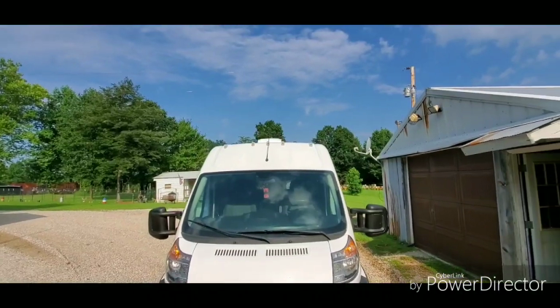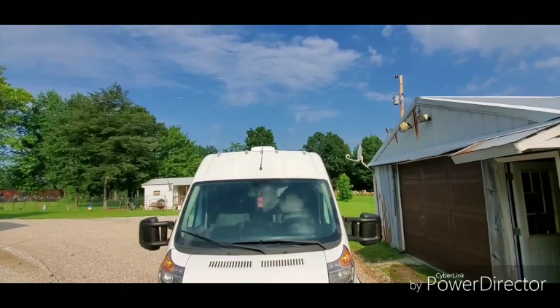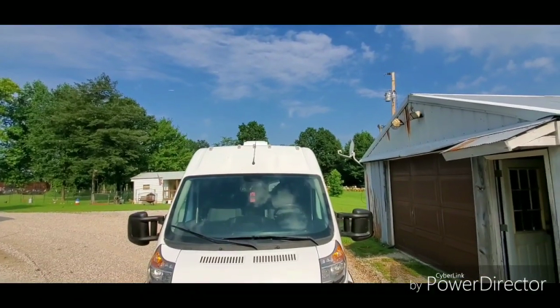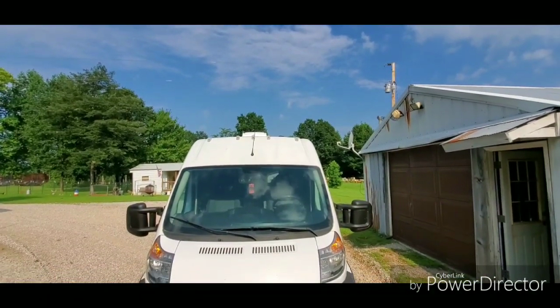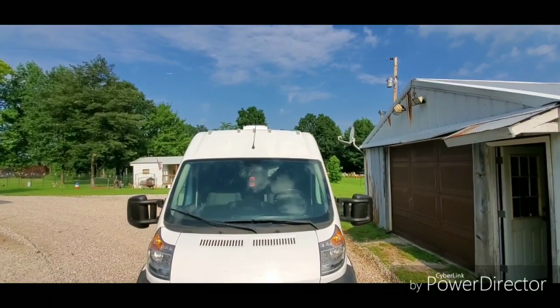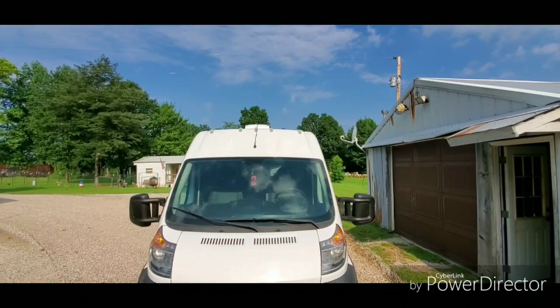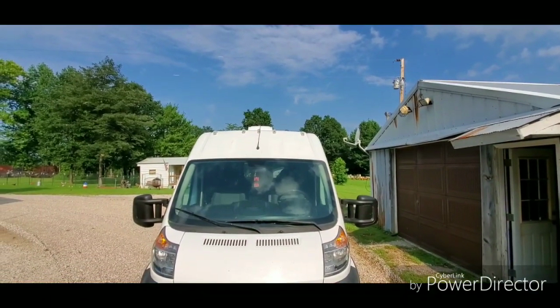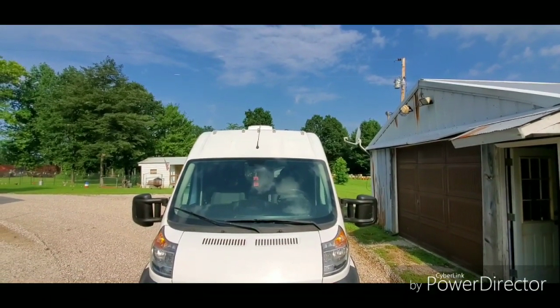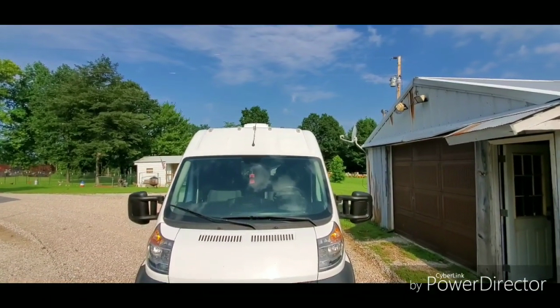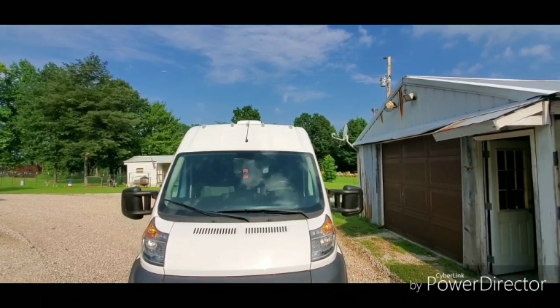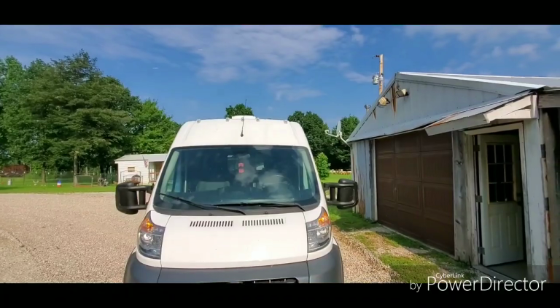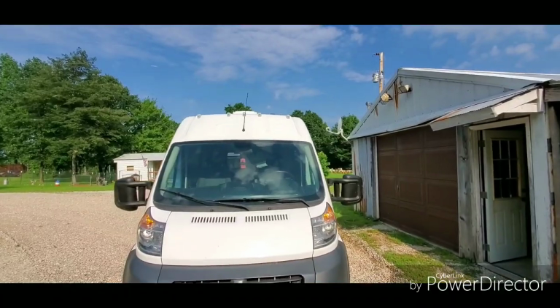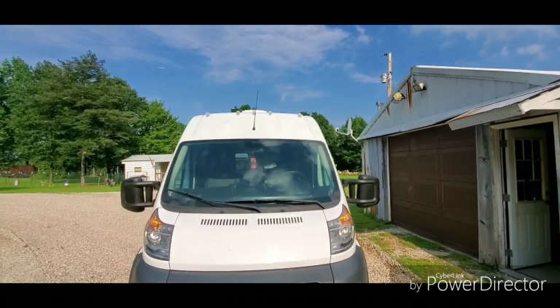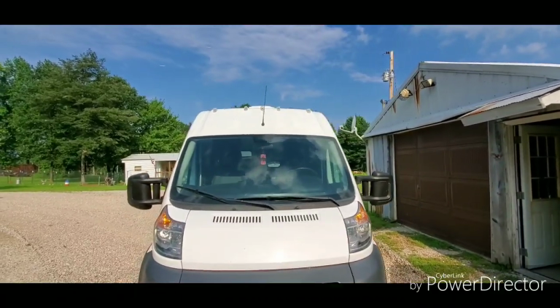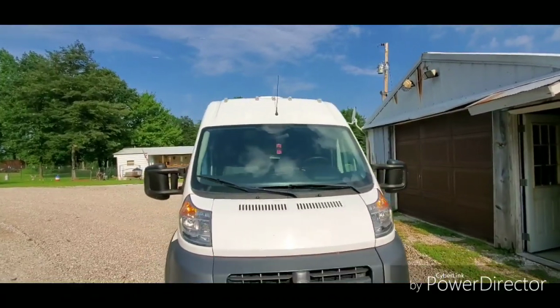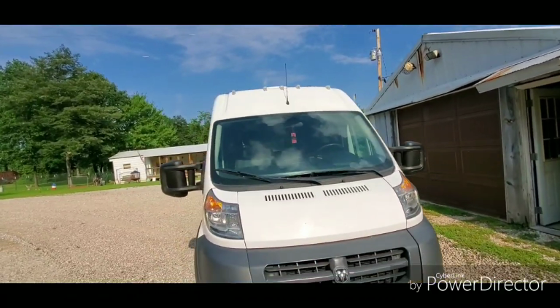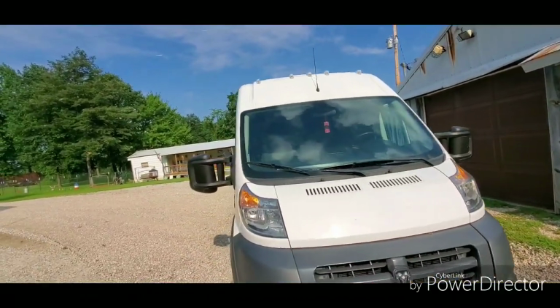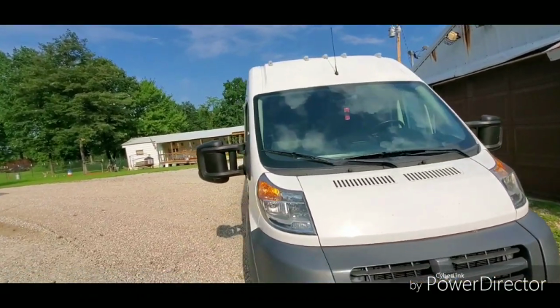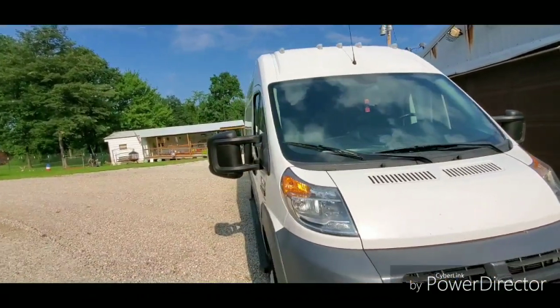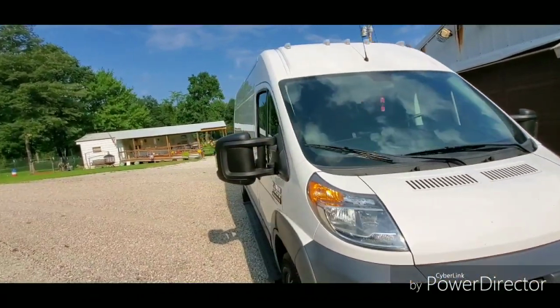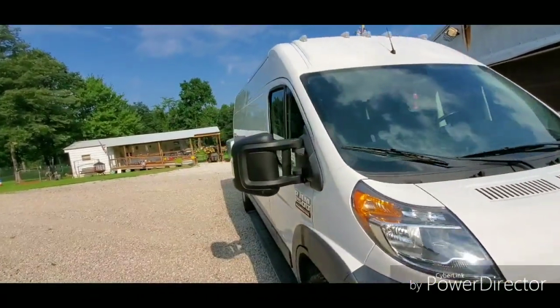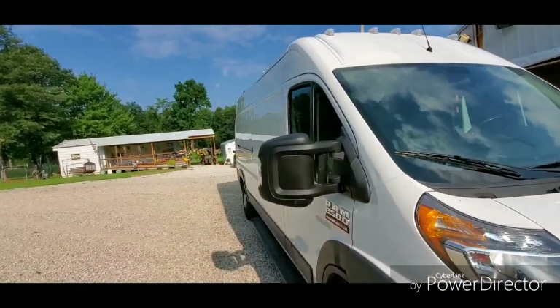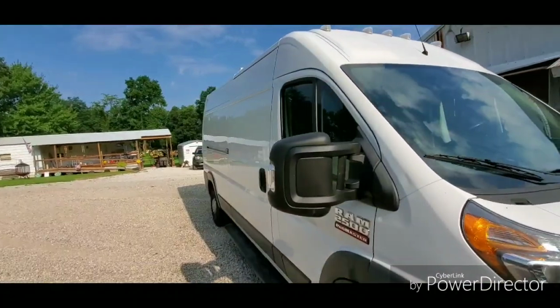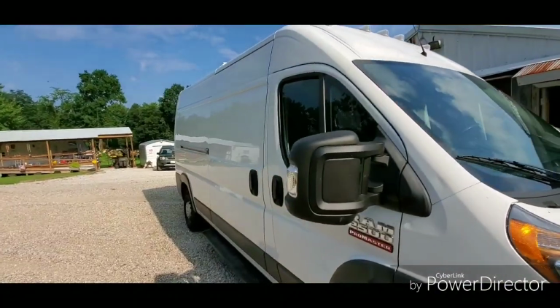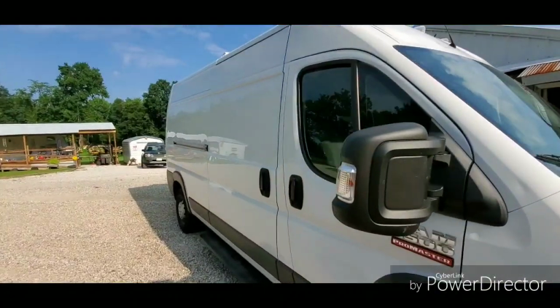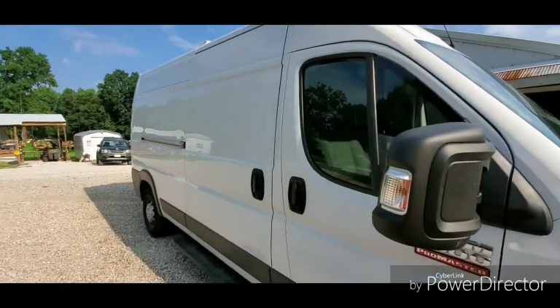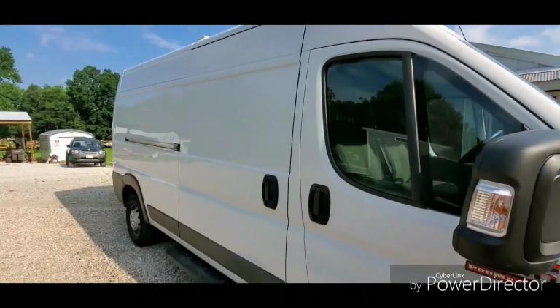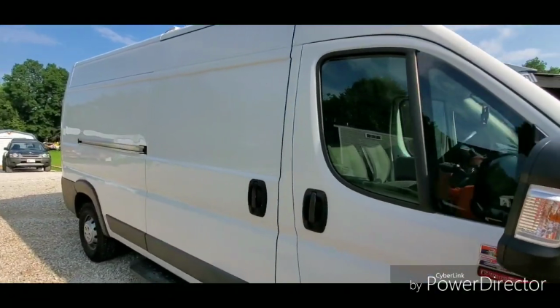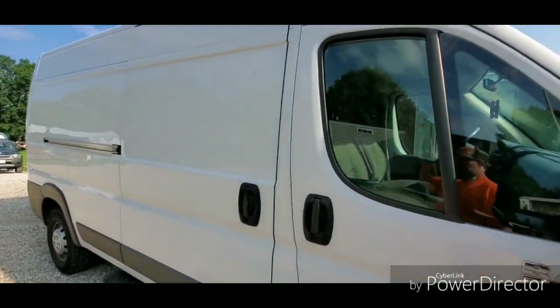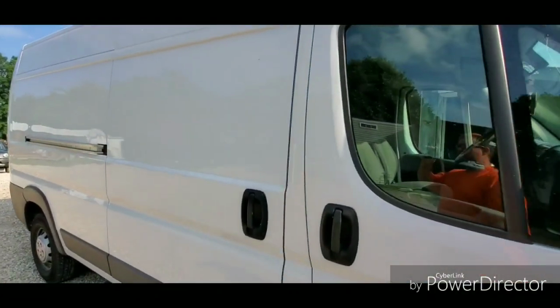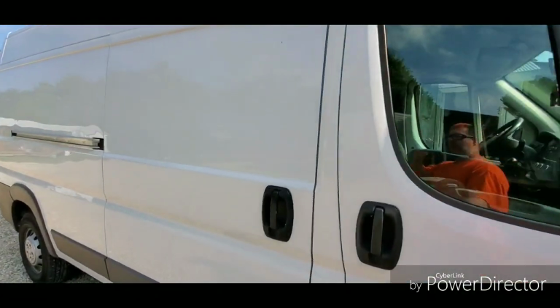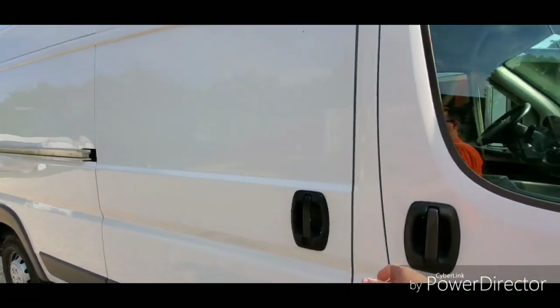You can see the Max Air fan. Right now I've got it on automatic, so whenever it gets up to about 80 degrees it'll kick on. I've got to show her that feature. So let's take a peek at the best part — the inside.